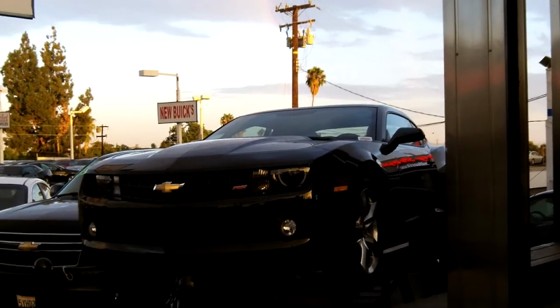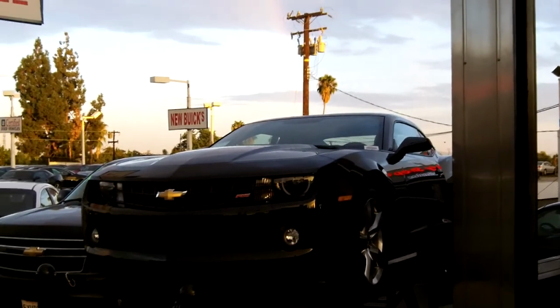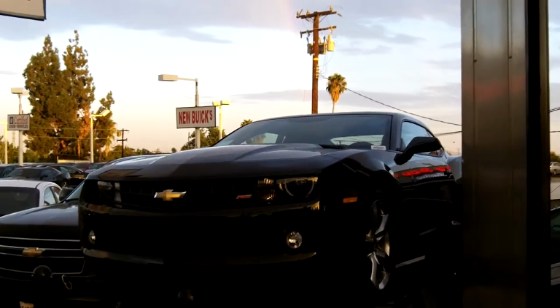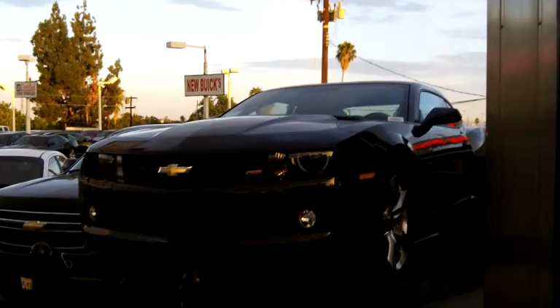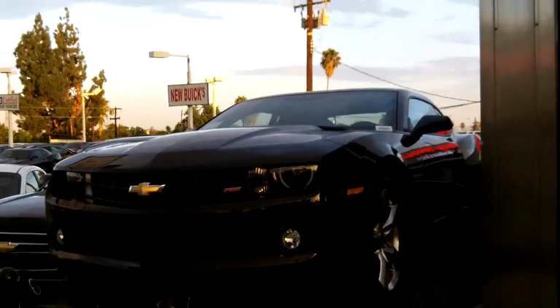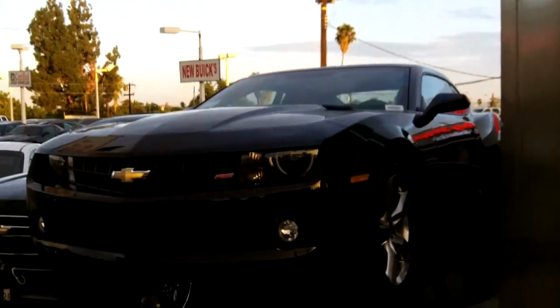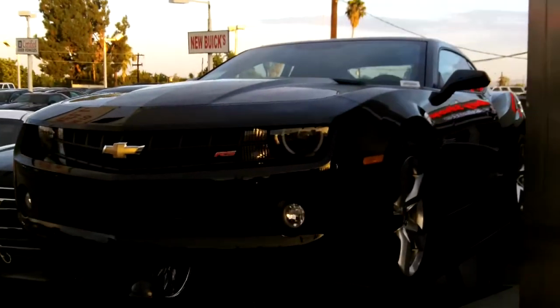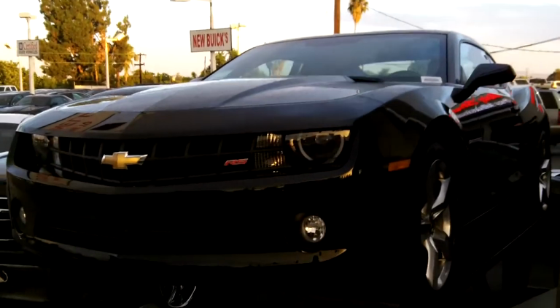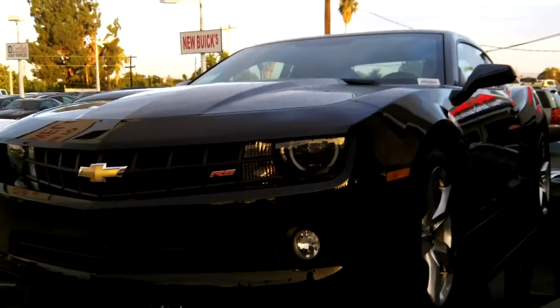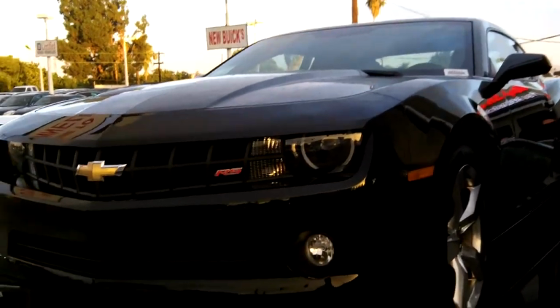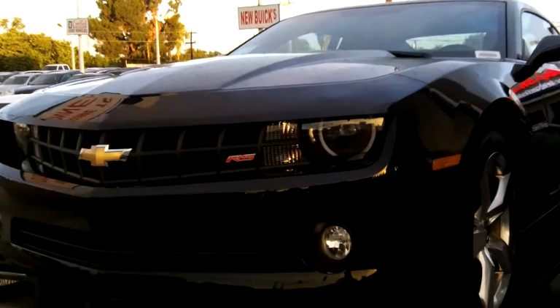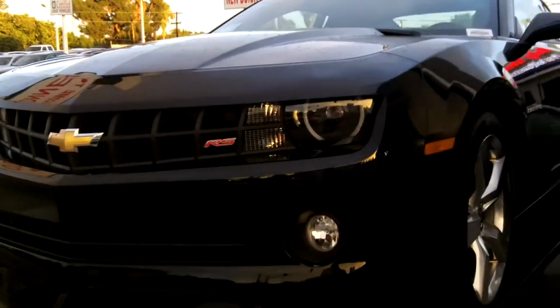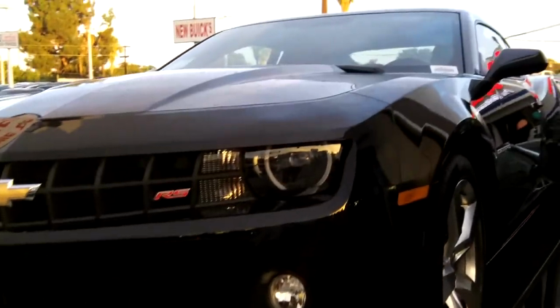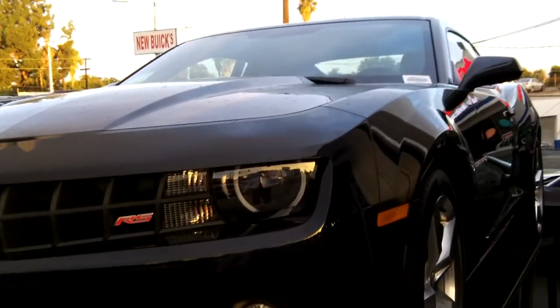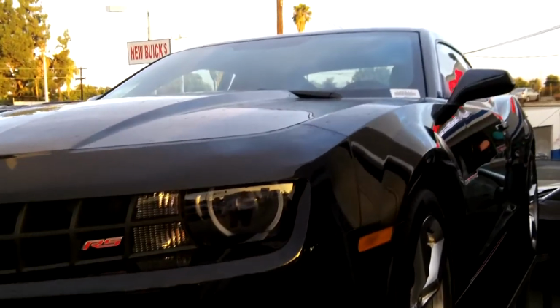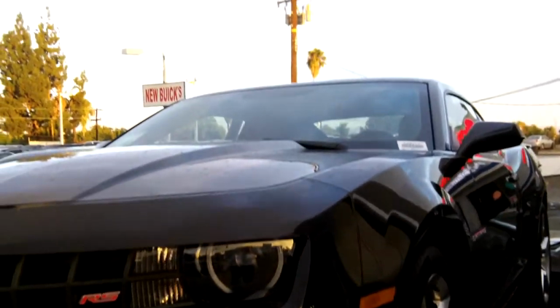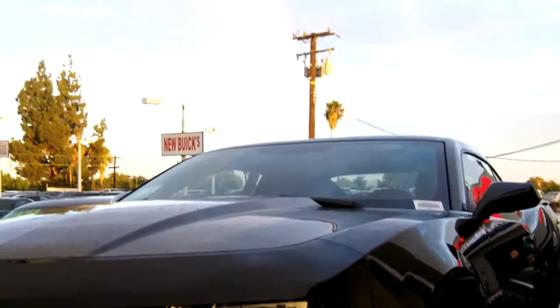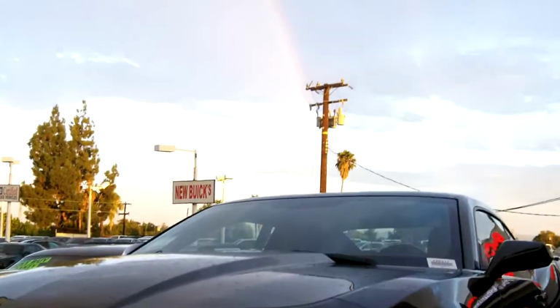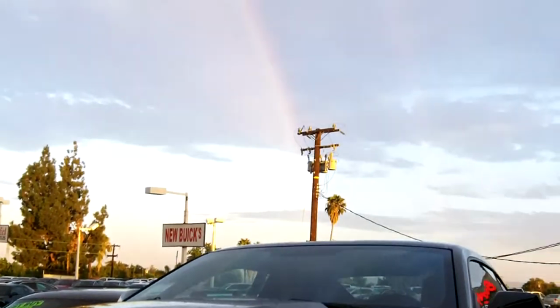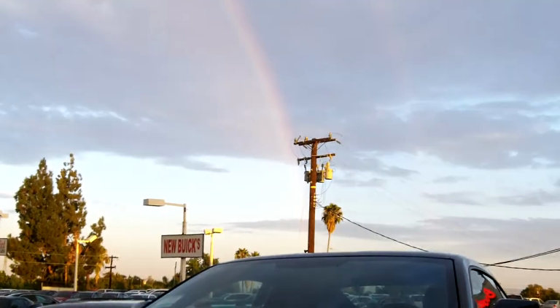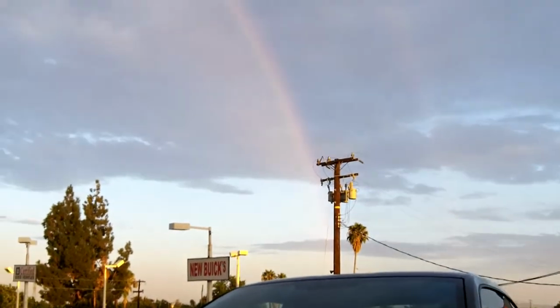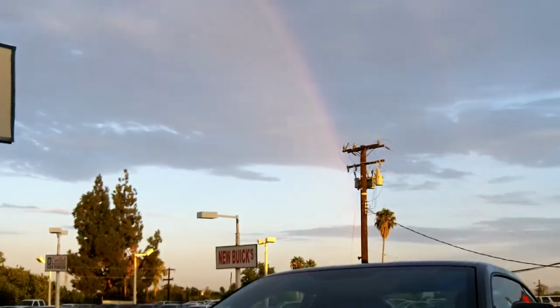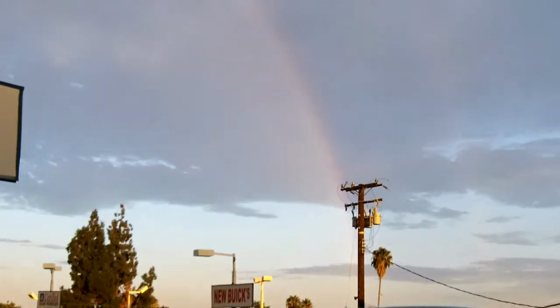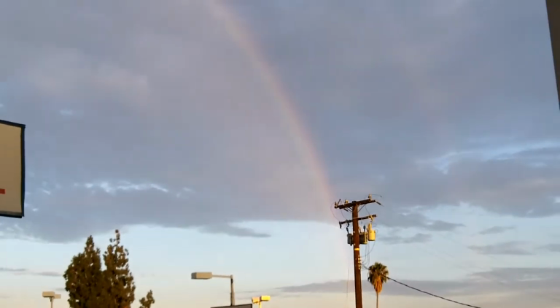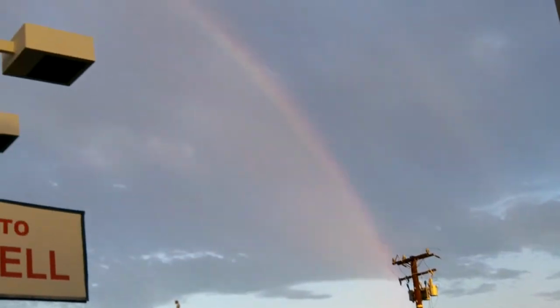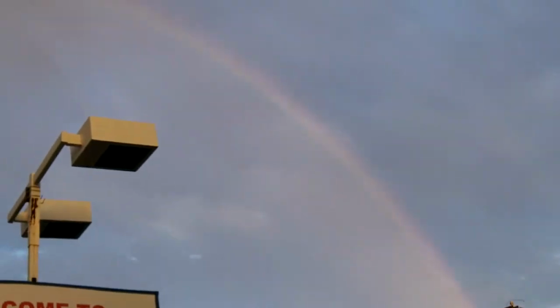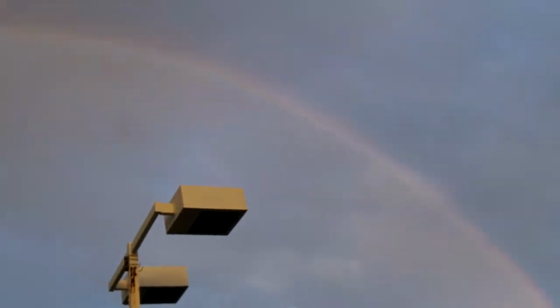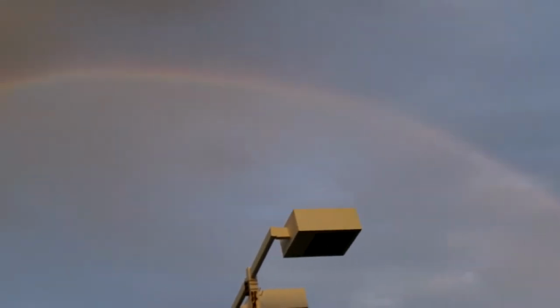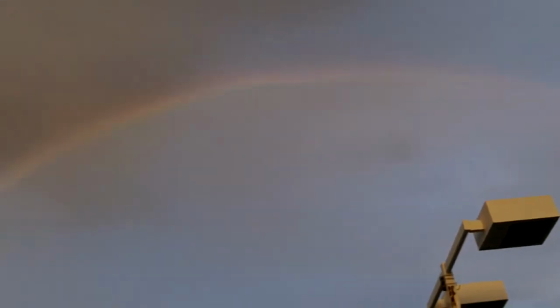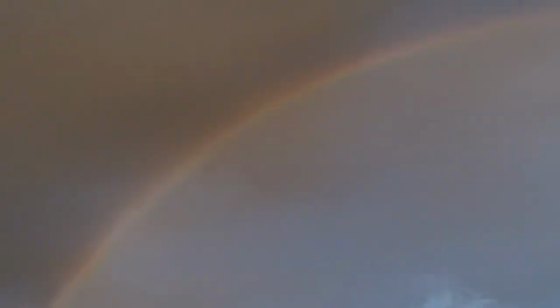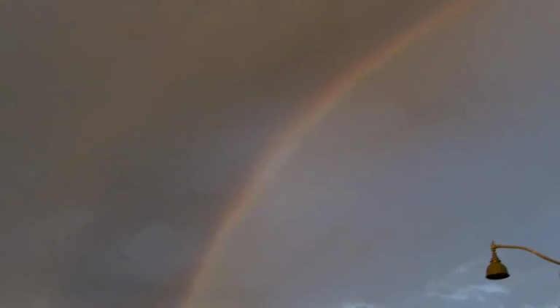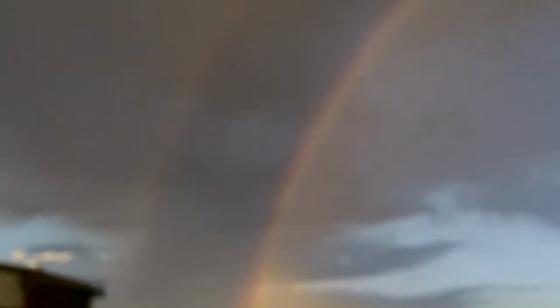2012 Camaro — that's a 2LTRS. That is the pot of gold at the end of the rainbow, folks. That is proof that there is gold at the end of the rainbow.